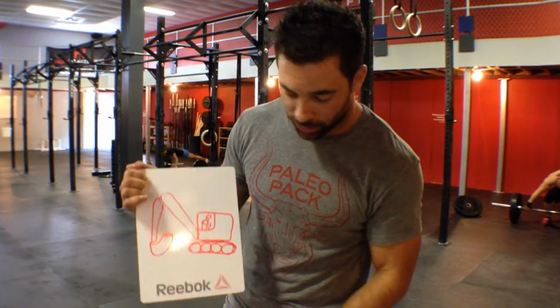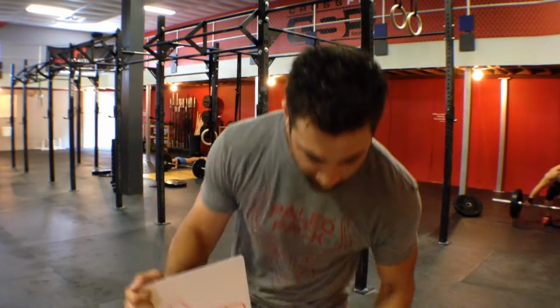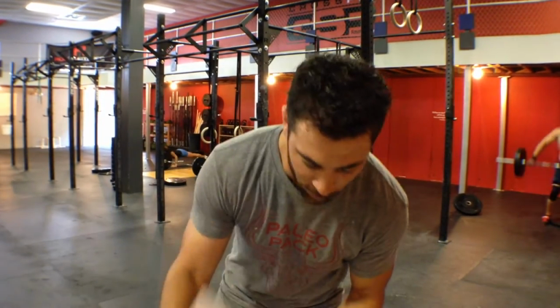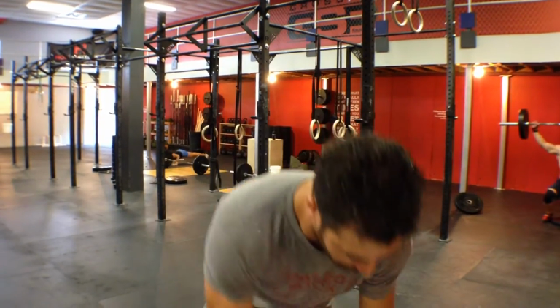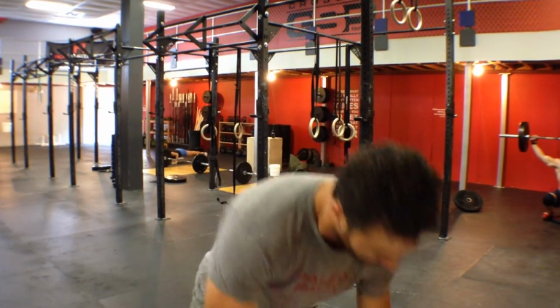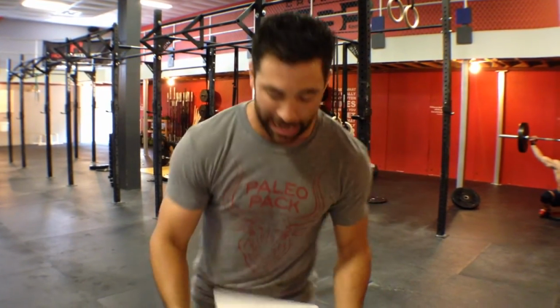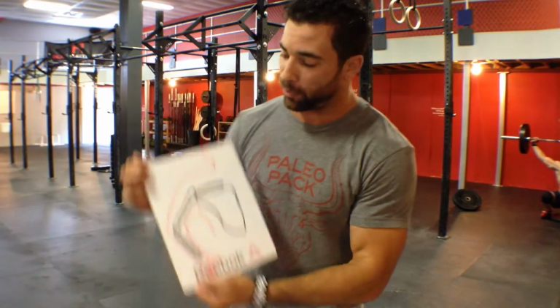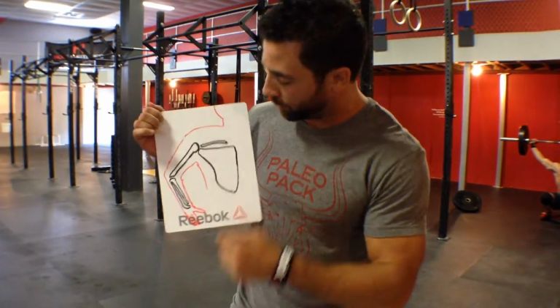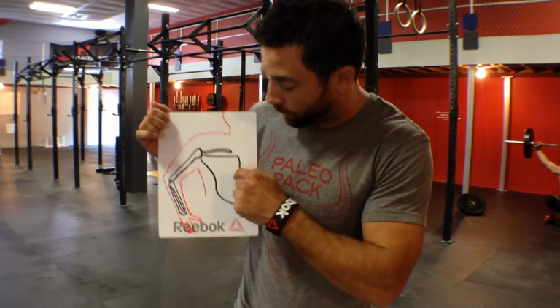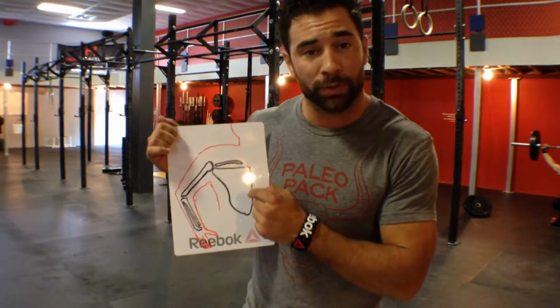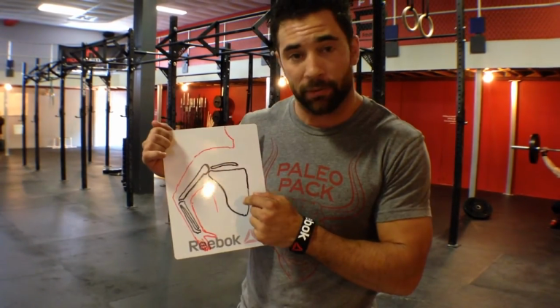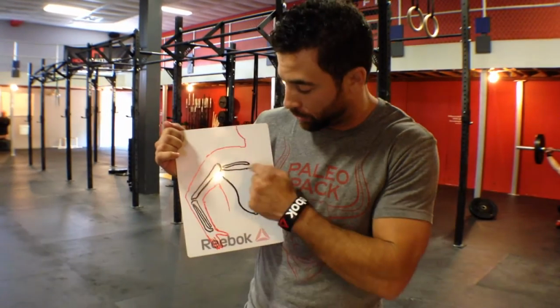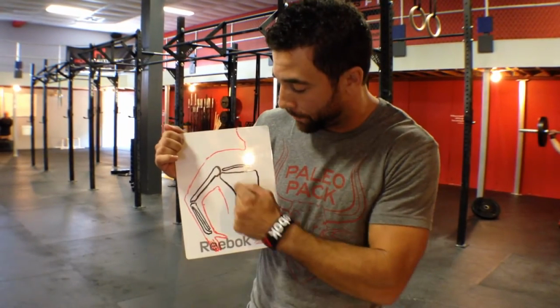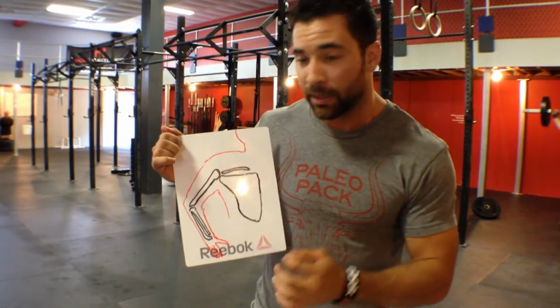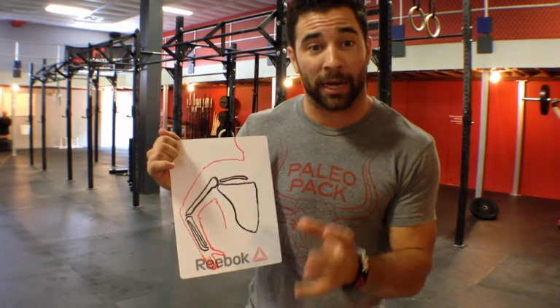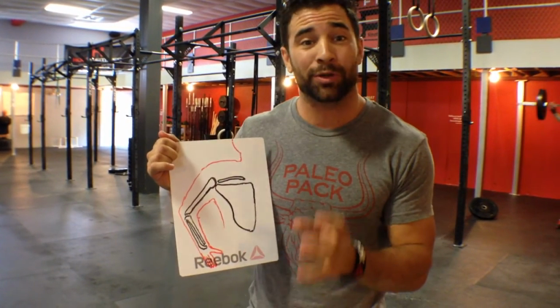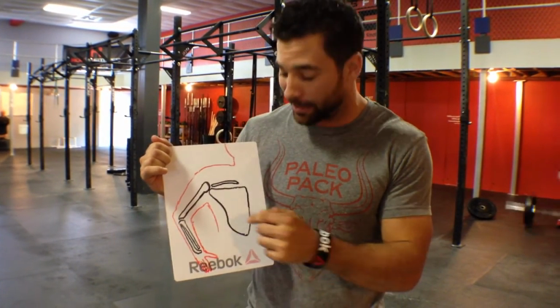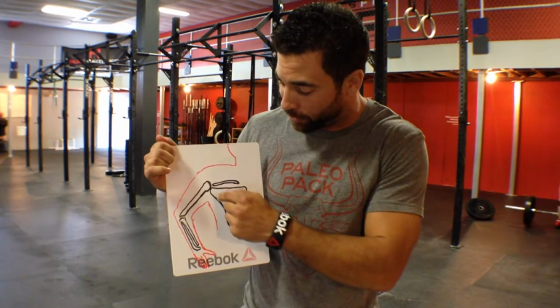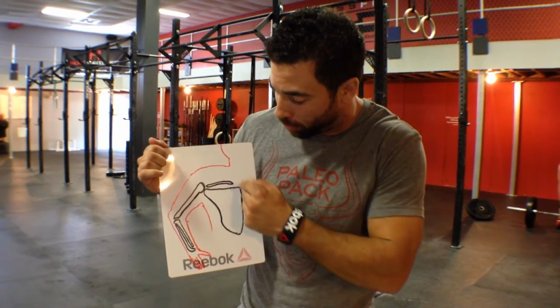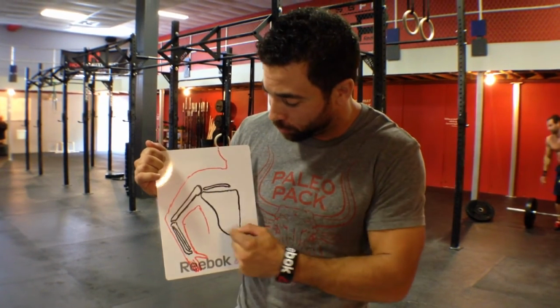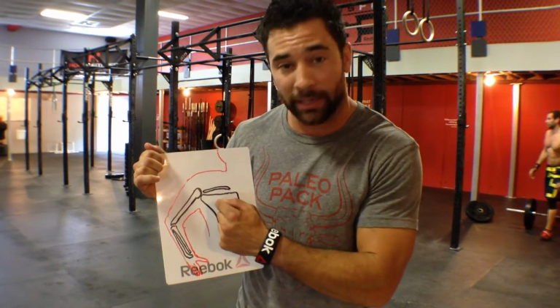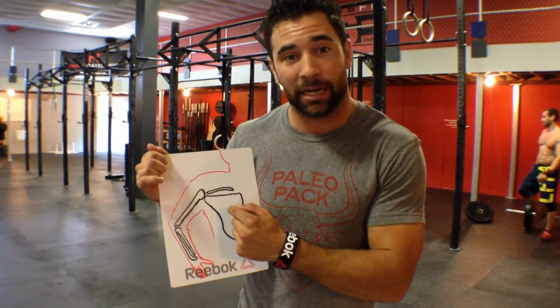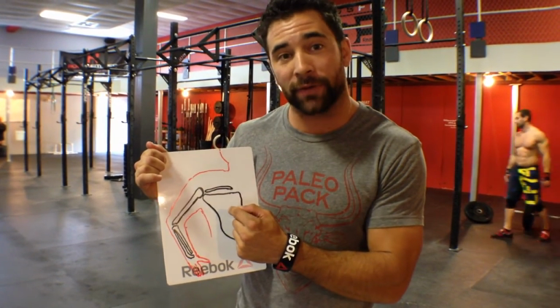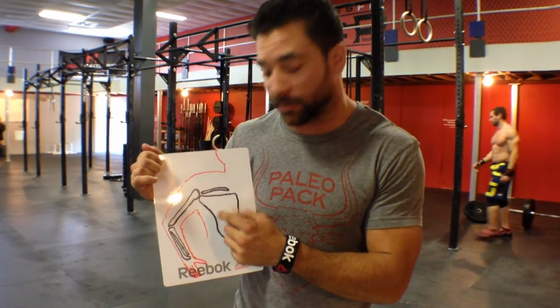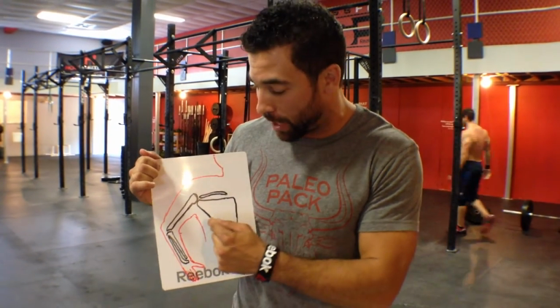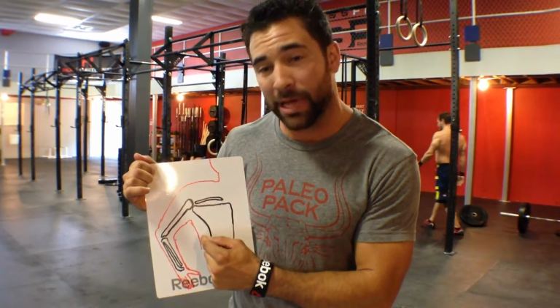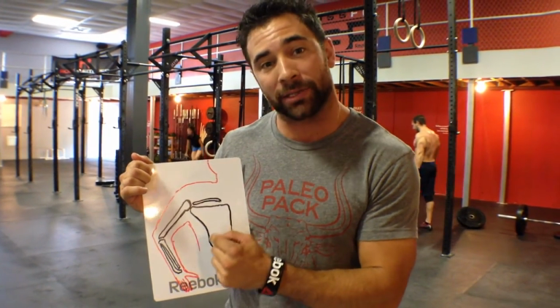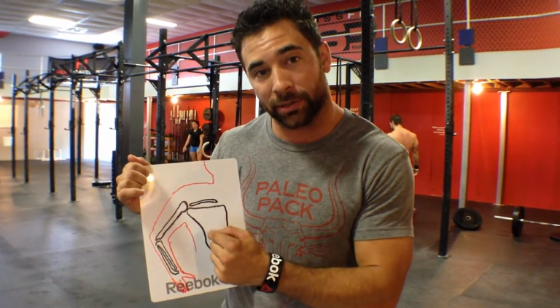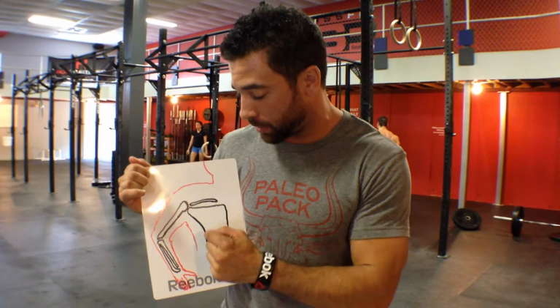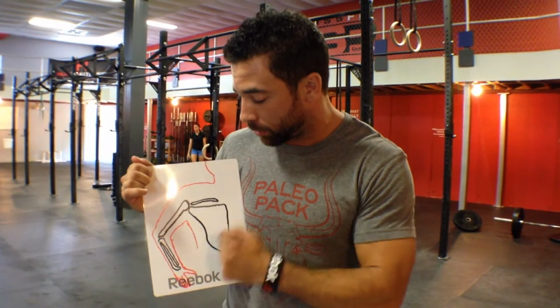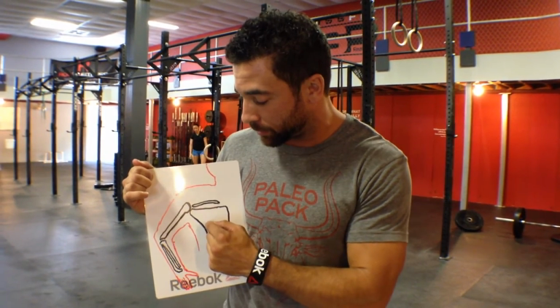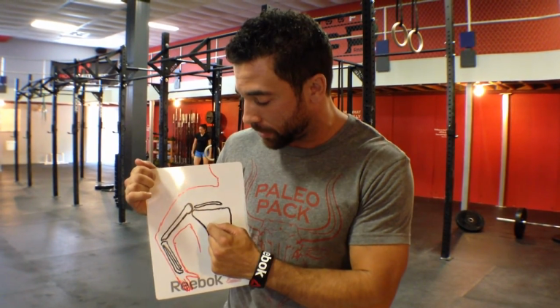If I was to move this picture over and give you a picture of the shoulder blade, or the scapula, I could tell you we can anchor our shoulder blade in concrete very easily. And the way we do that is by turning on our scapular stabilizers.